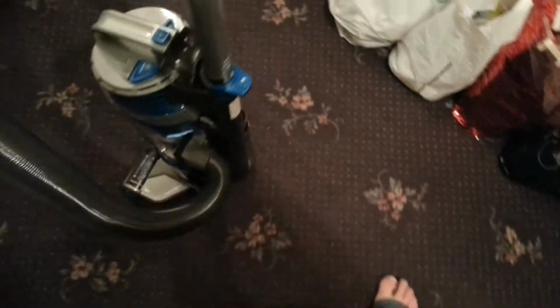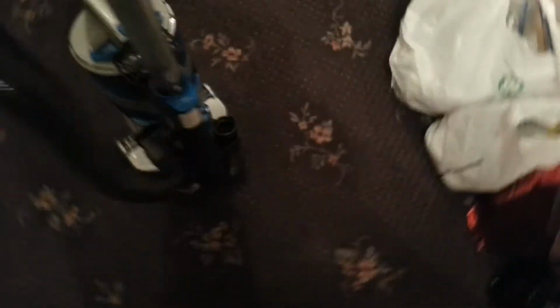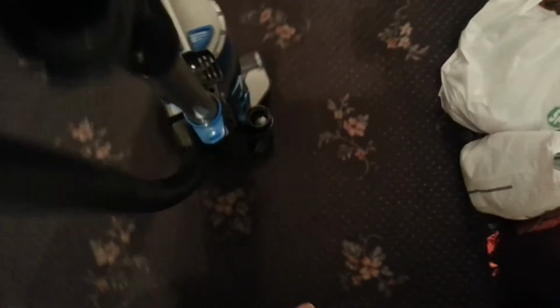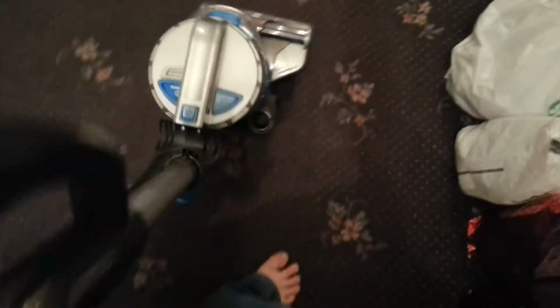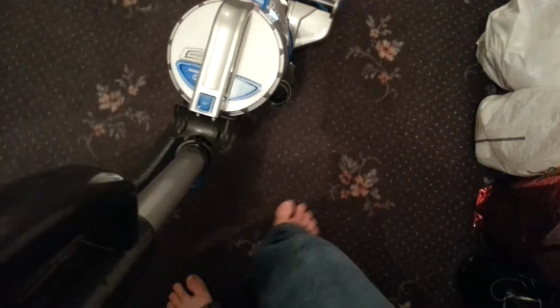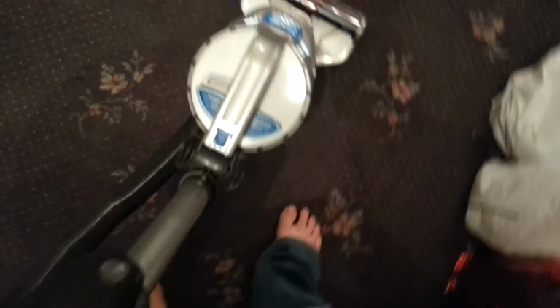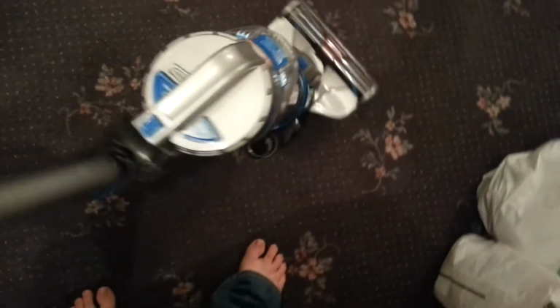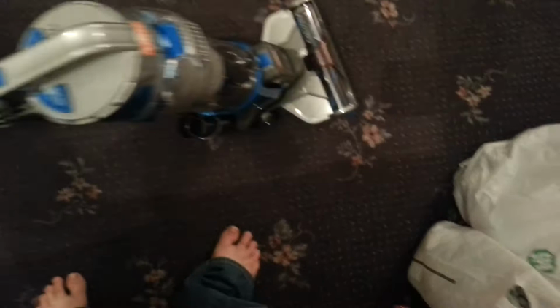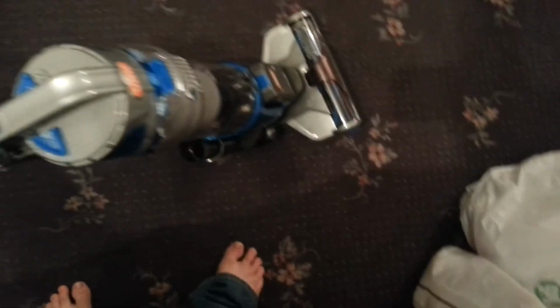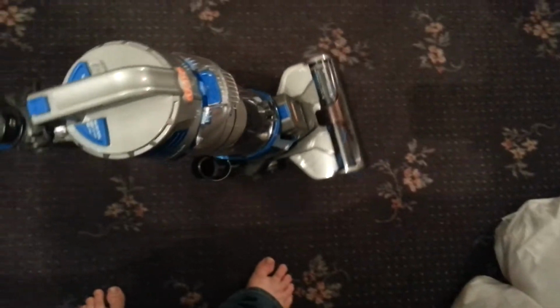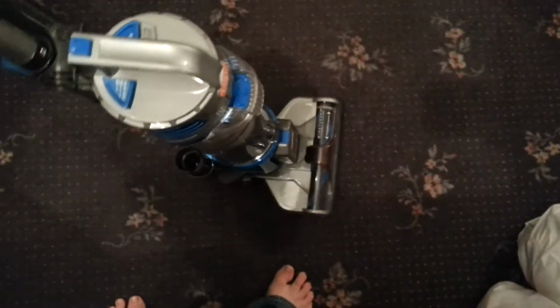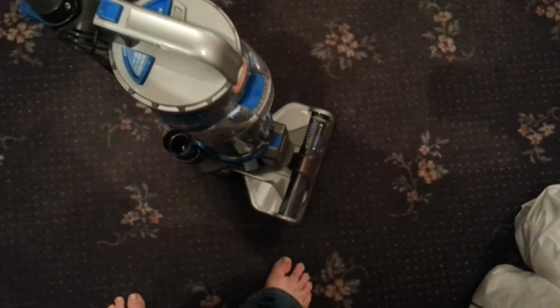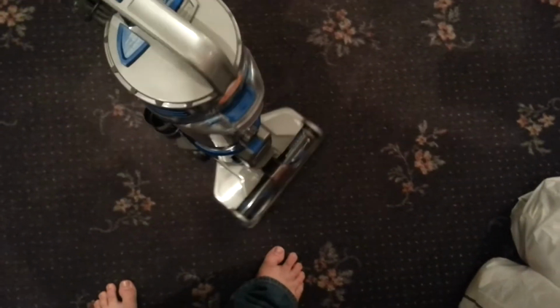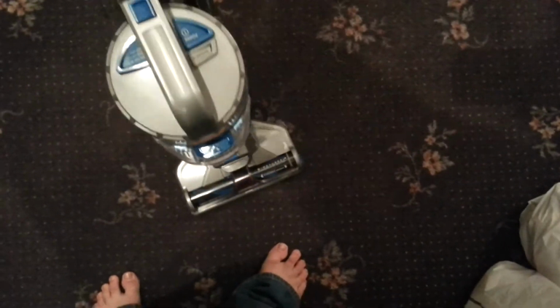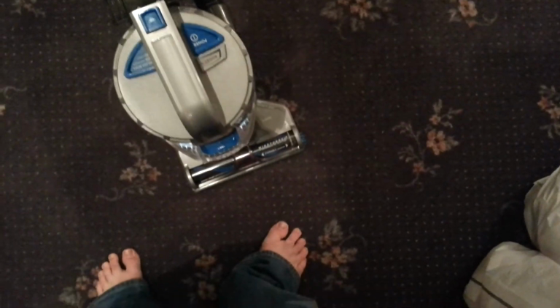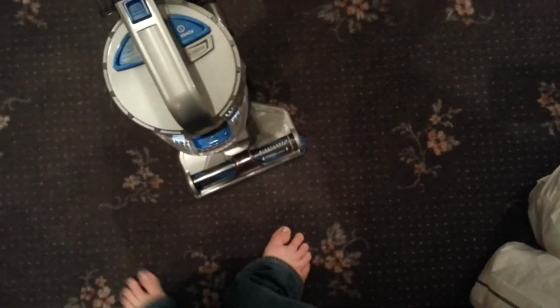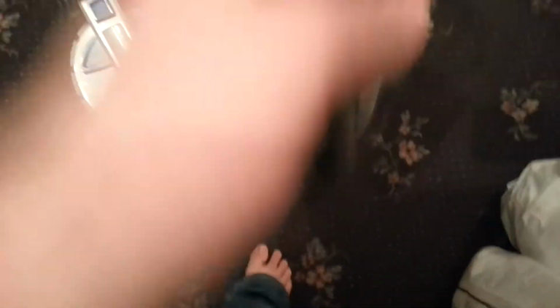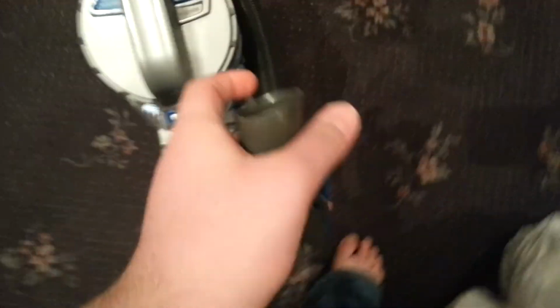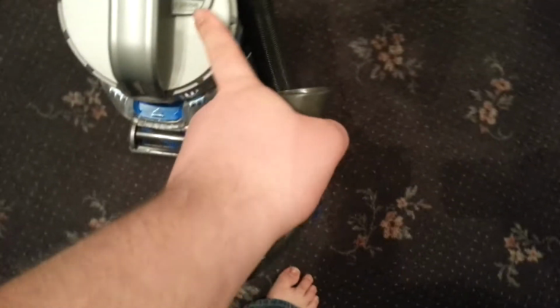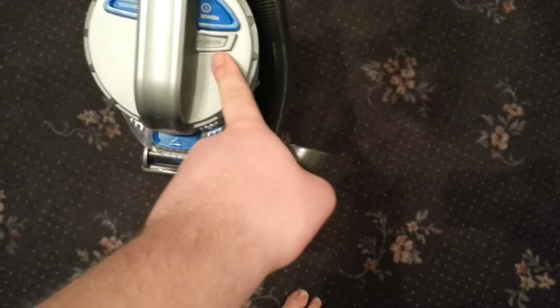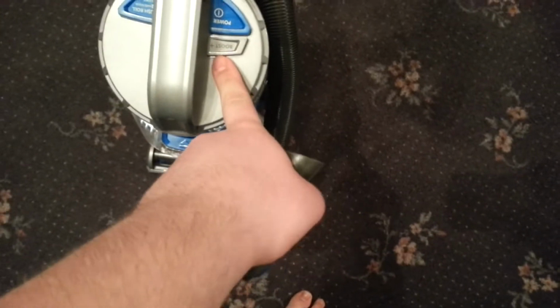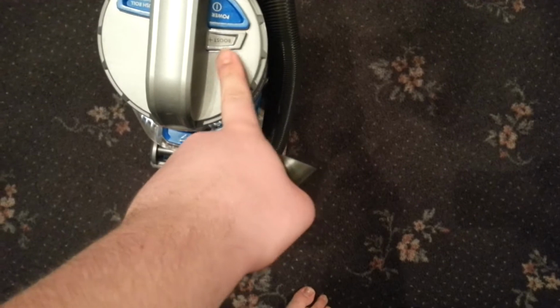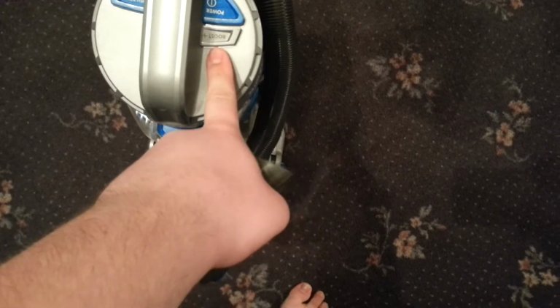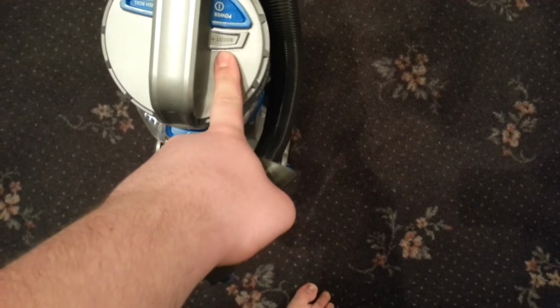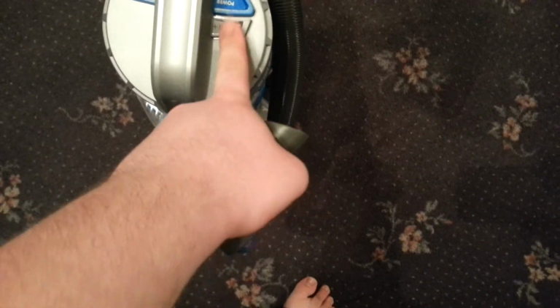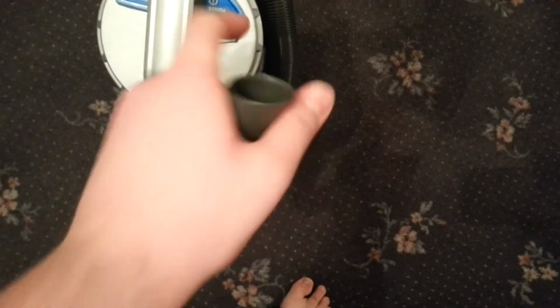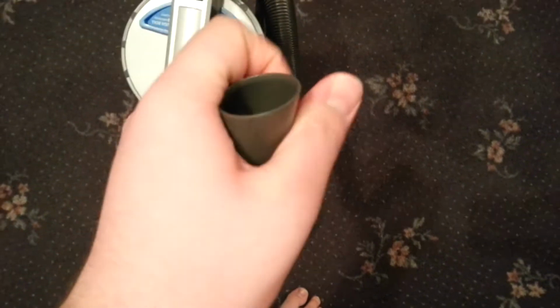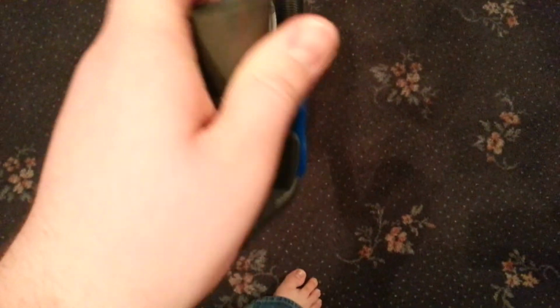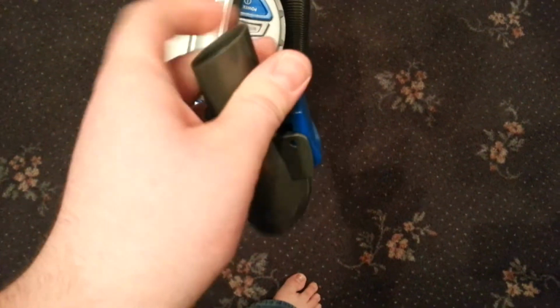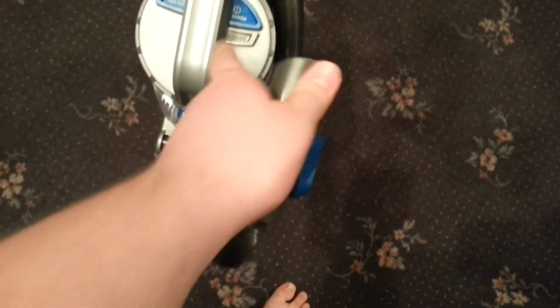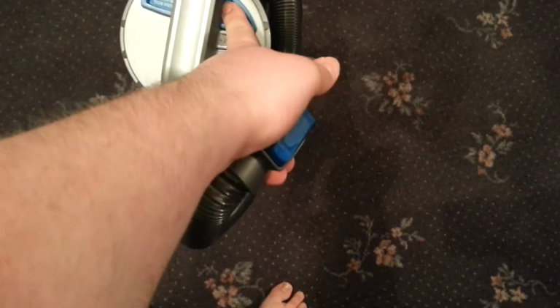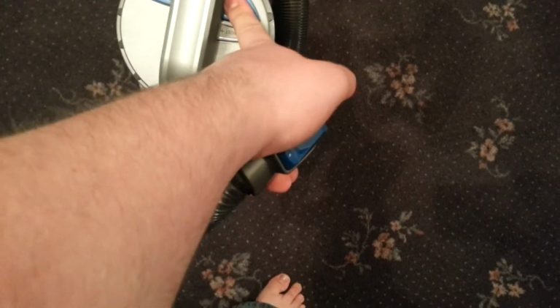Something I didn't notice when I first tried this new Vaxair cordless lift was that there's actually a boost button. I don't think the original one had that. It does increase the suction quite a bit, I'll just show you.